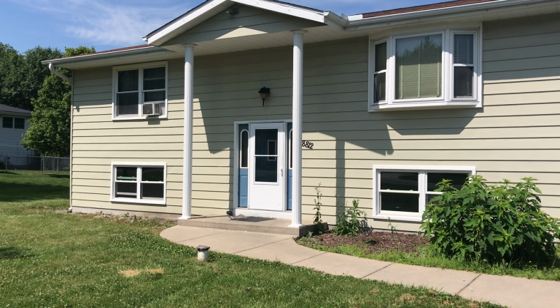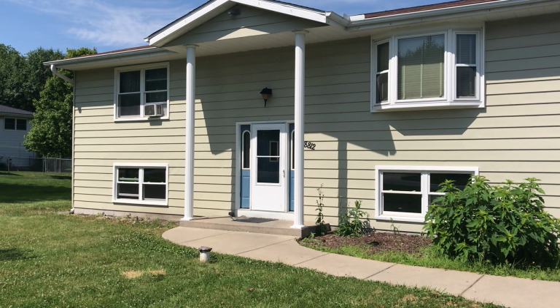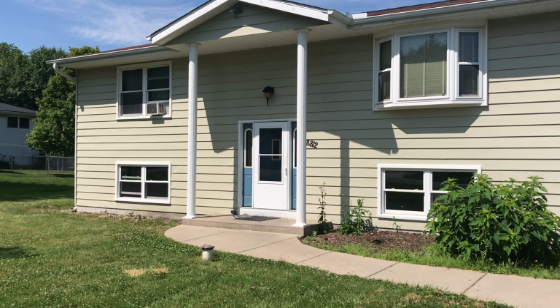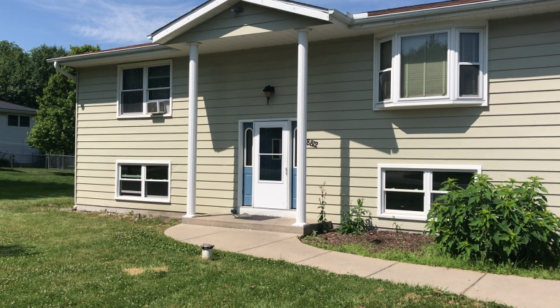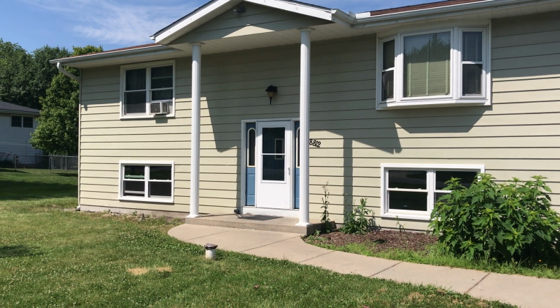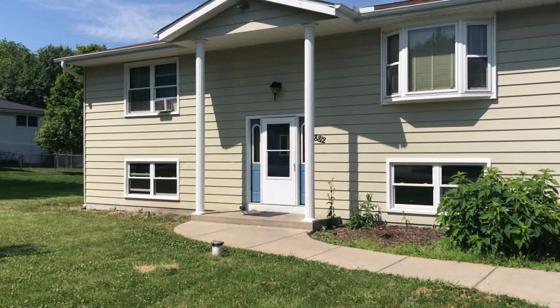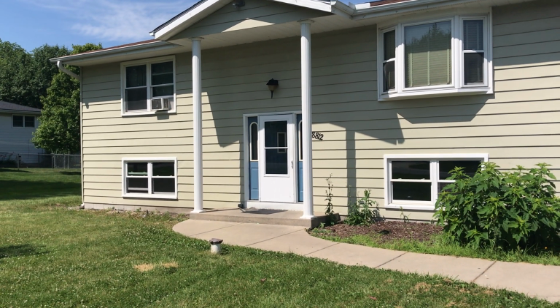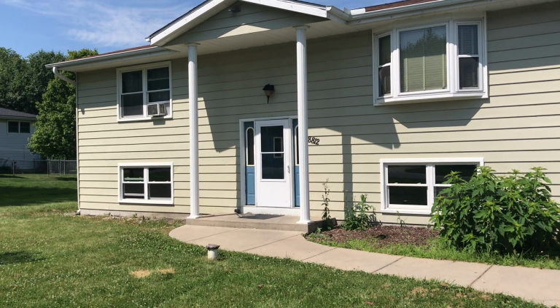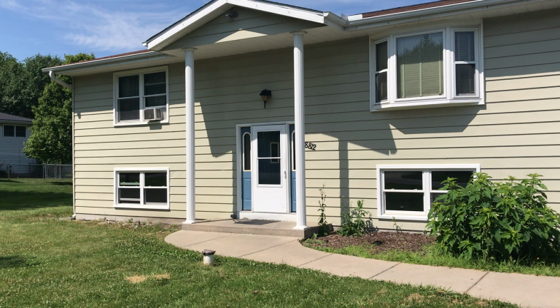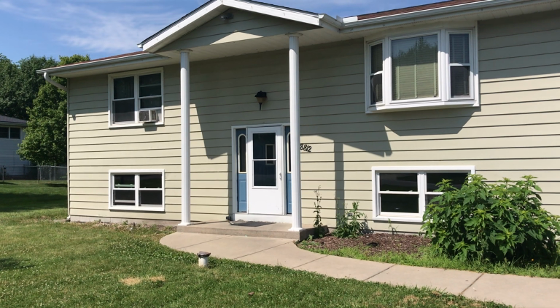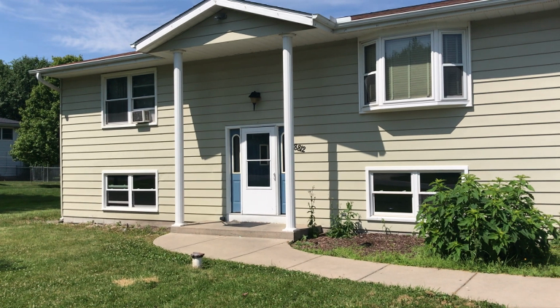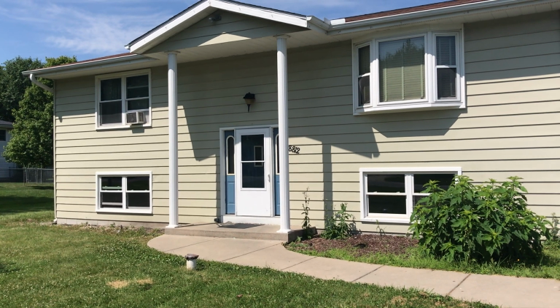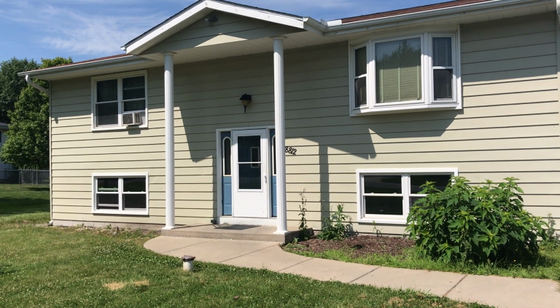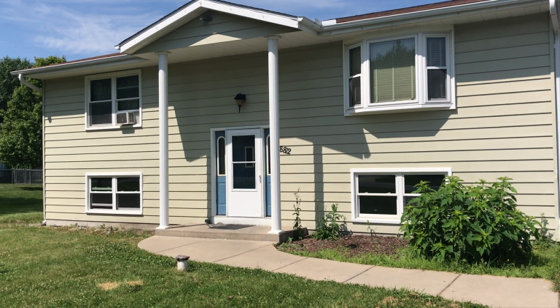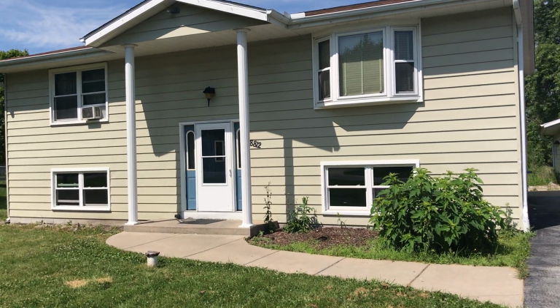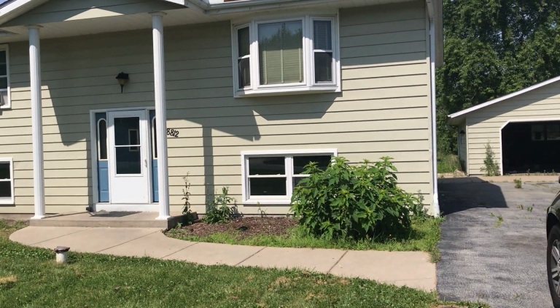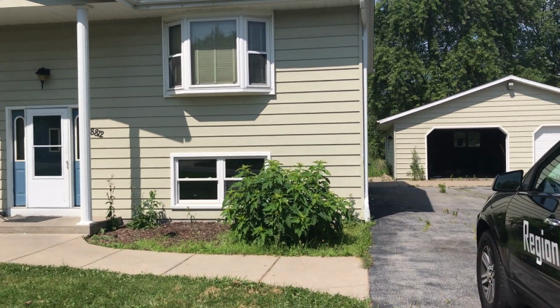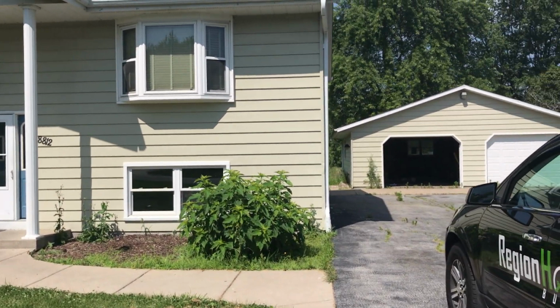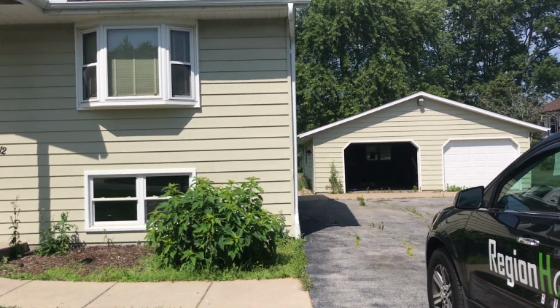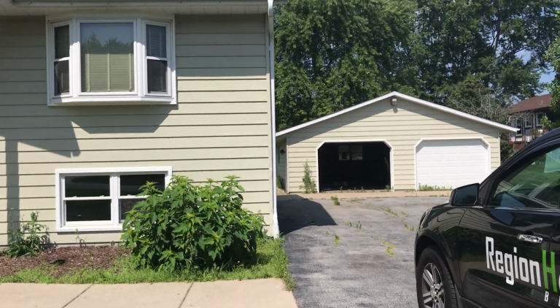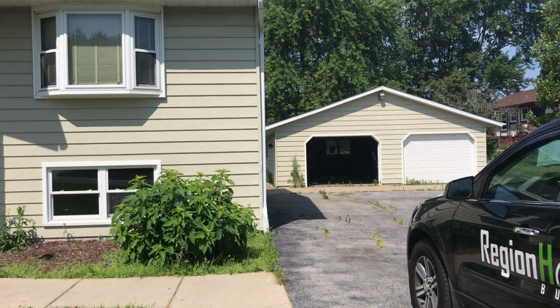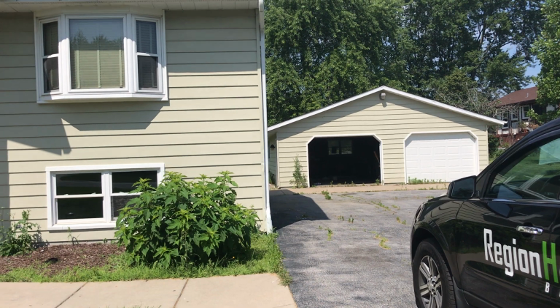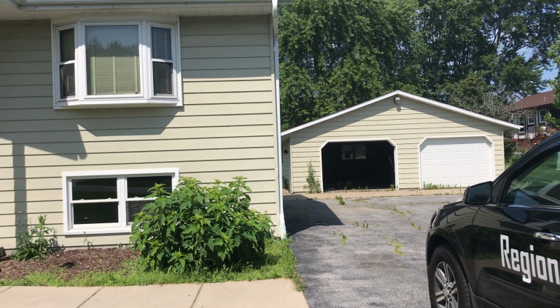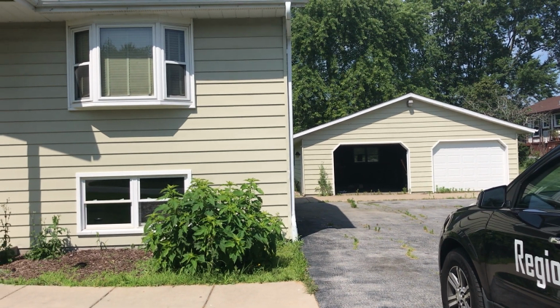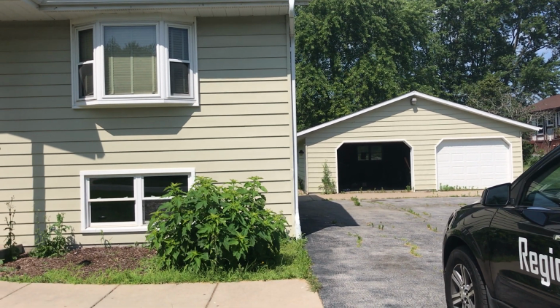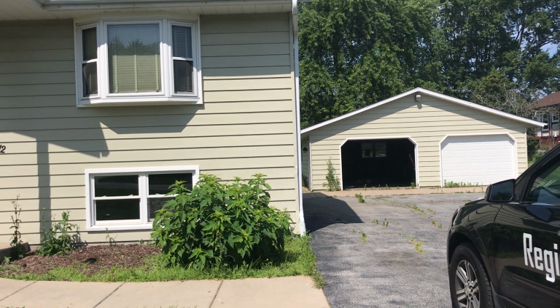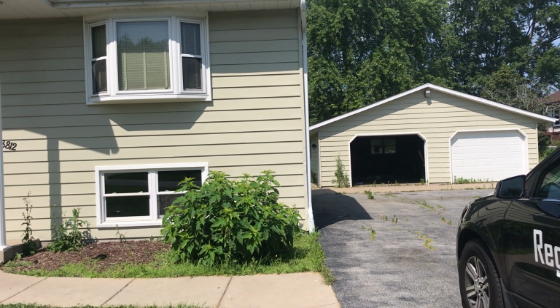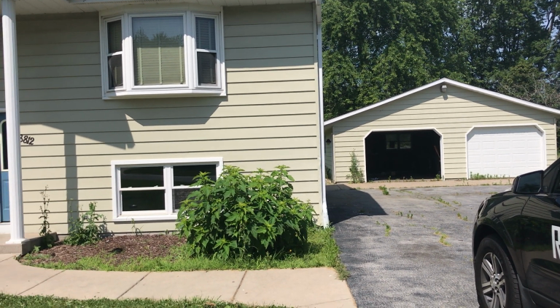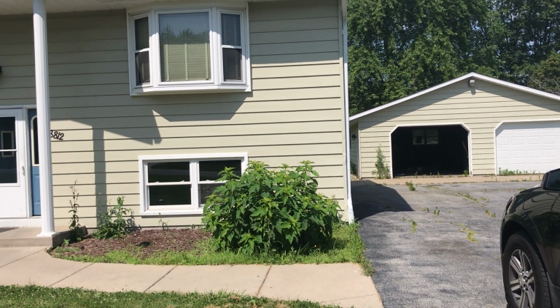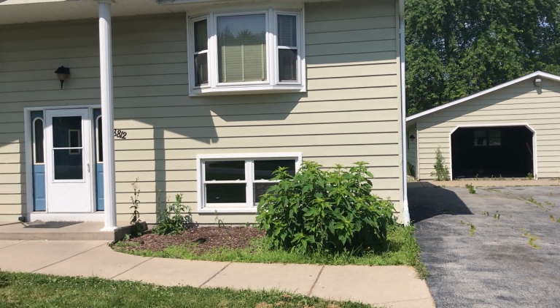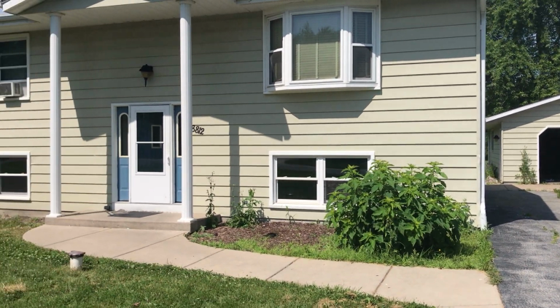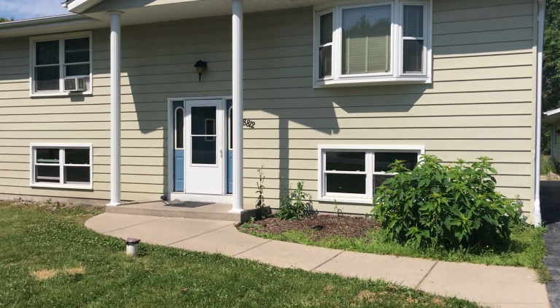8812 Henry Street in Dyer. 4-bed, 2-bath, bi-level, 2,300 square feet. Huge garage, a little over 800 square feet, and one acre. Bone septic.